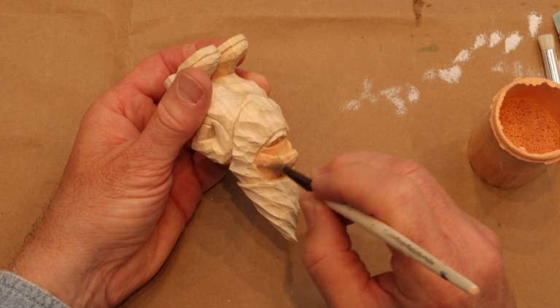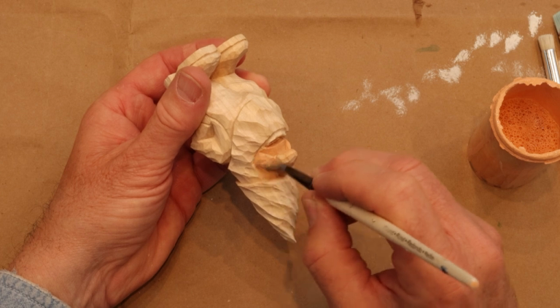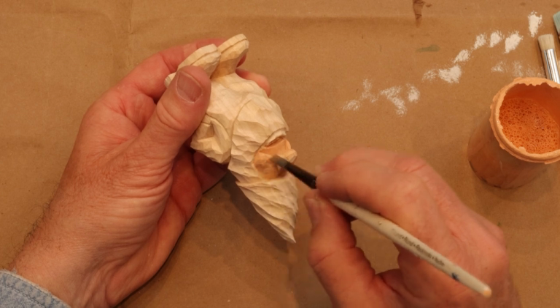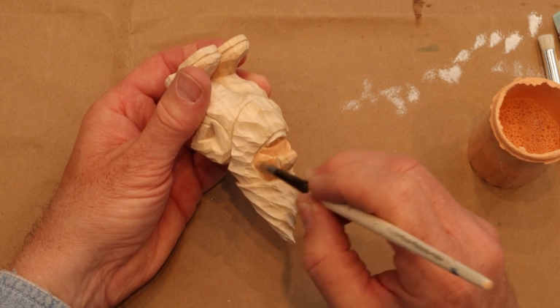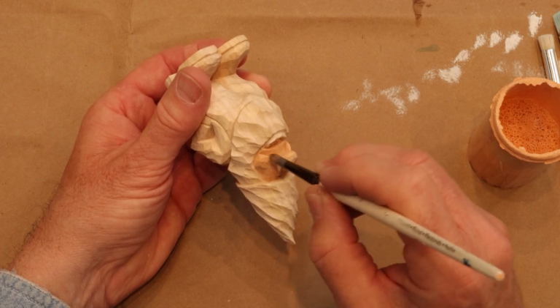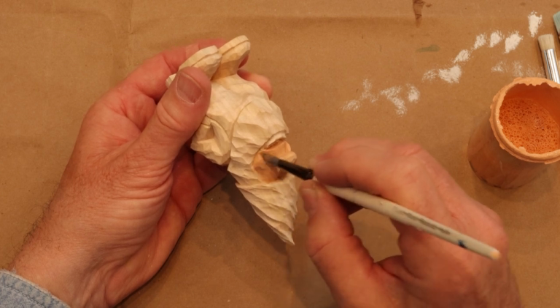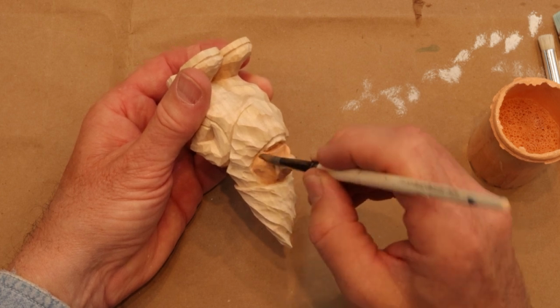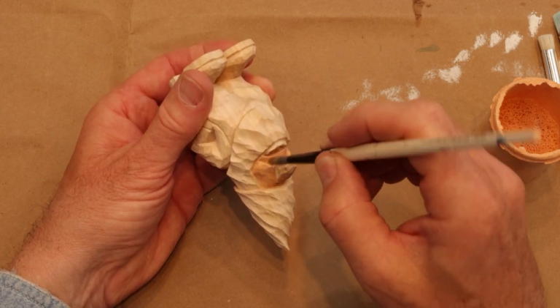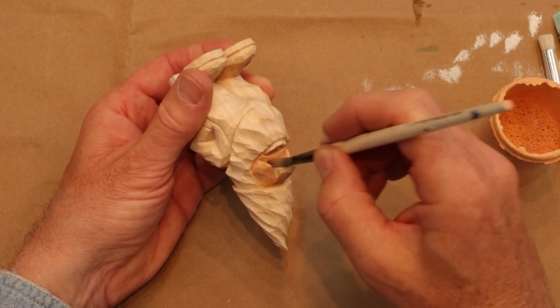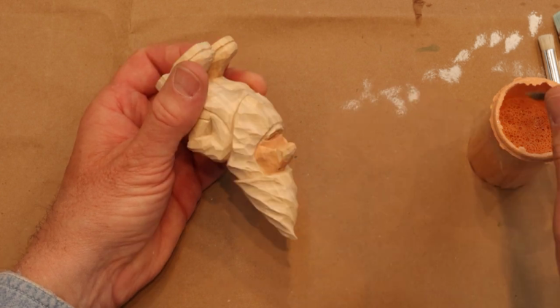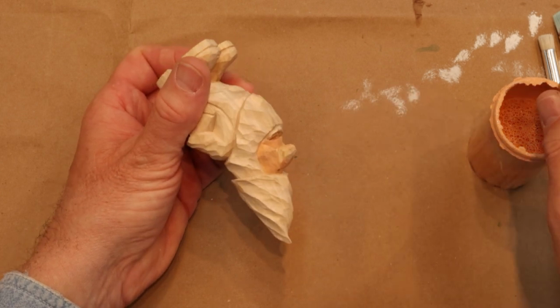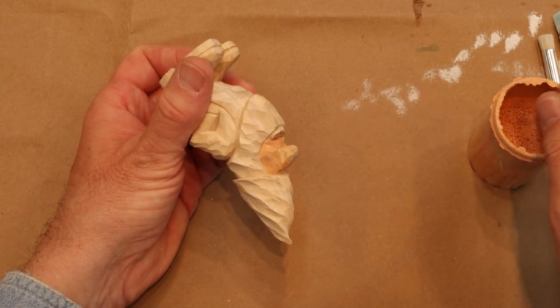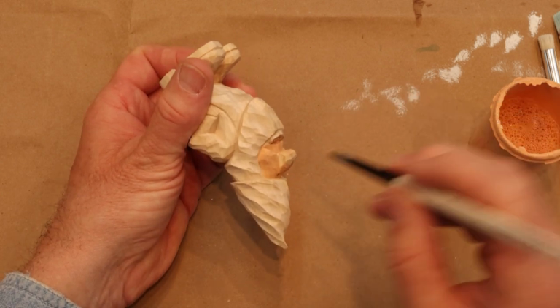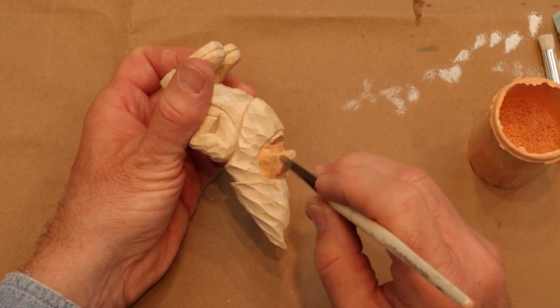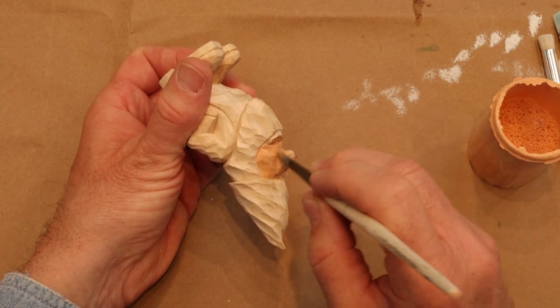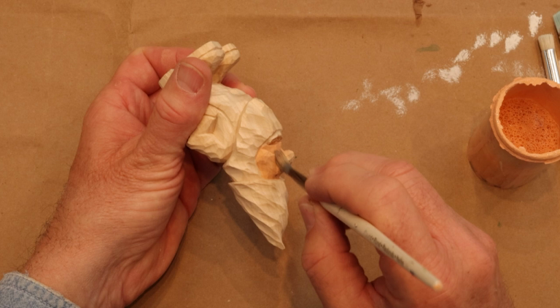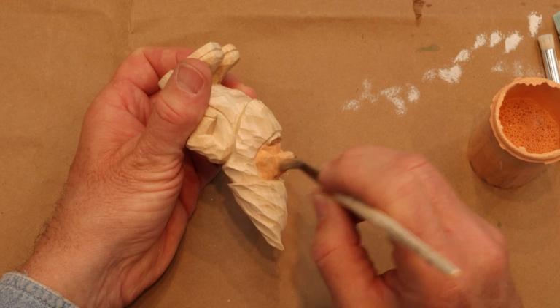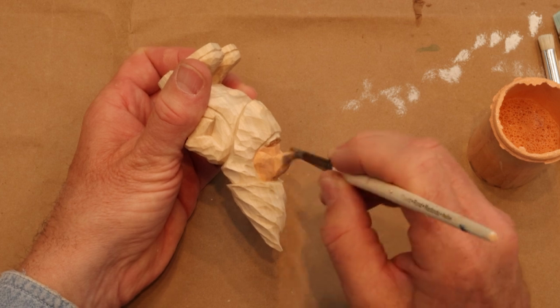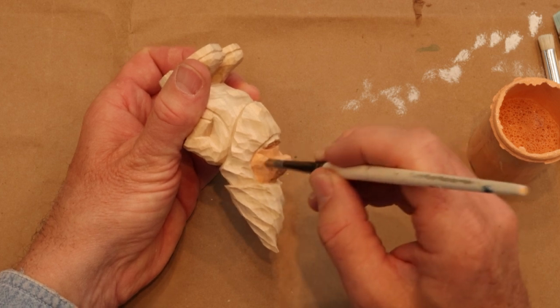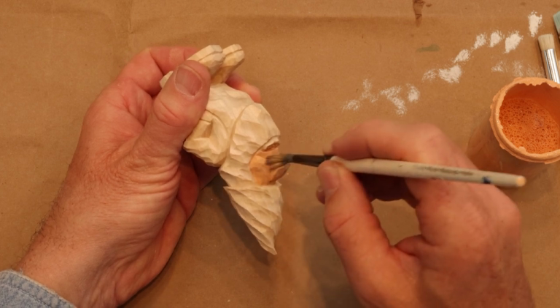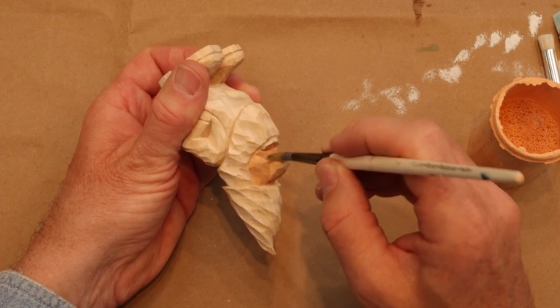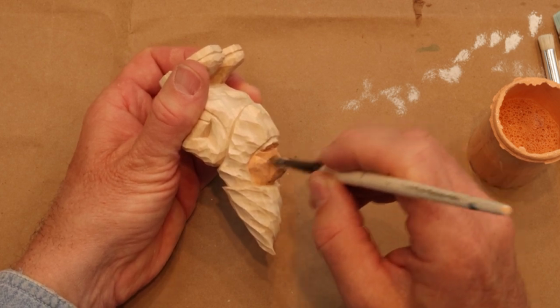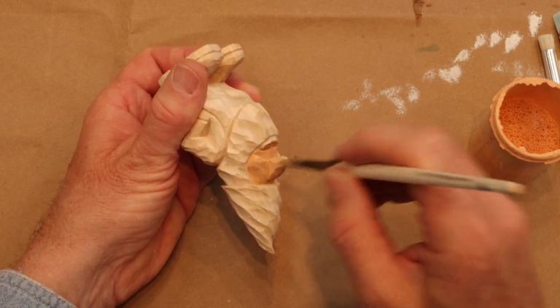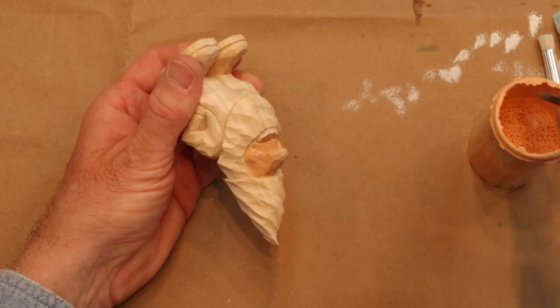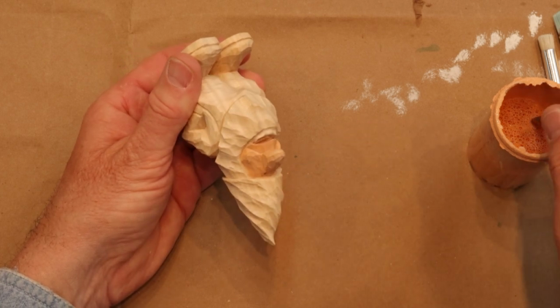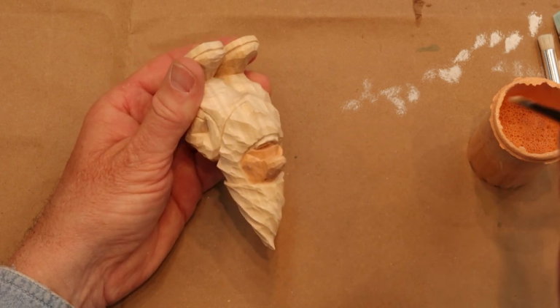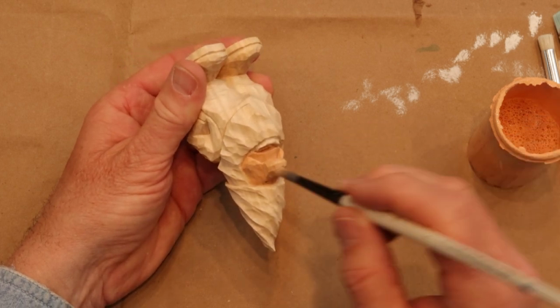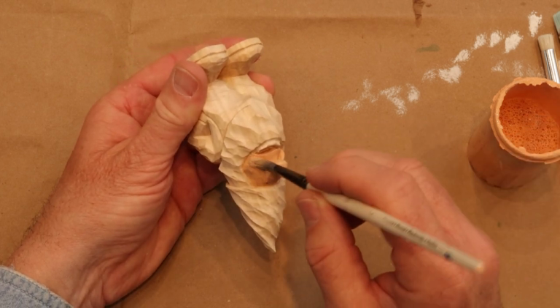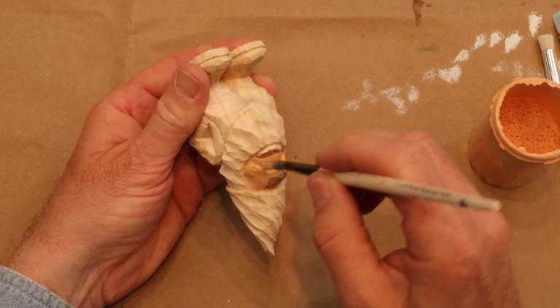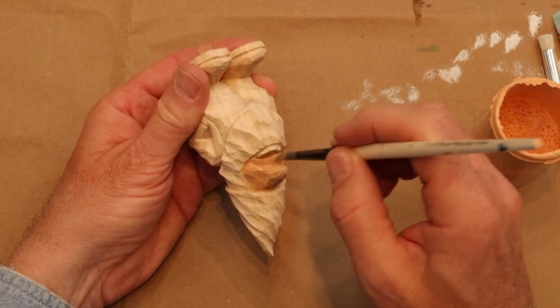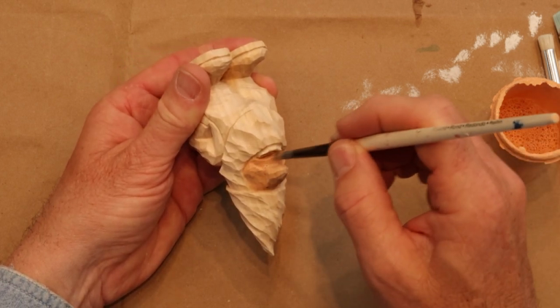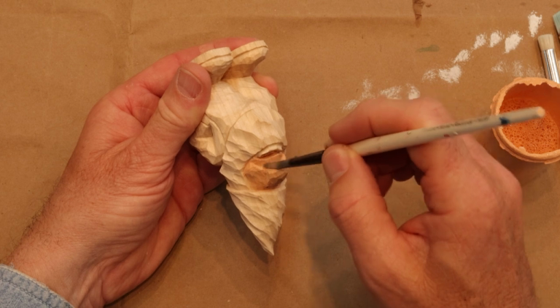We didn't carve any eyes on this guy, so we're just going to use paints today for the eye. We're going to give him some nice colors today — spring colors.